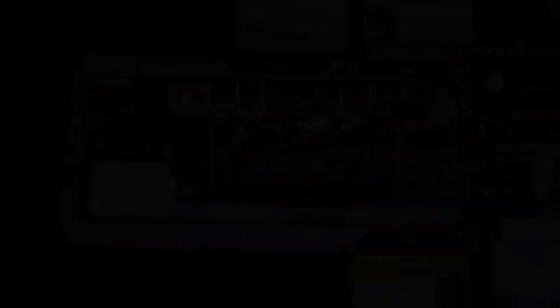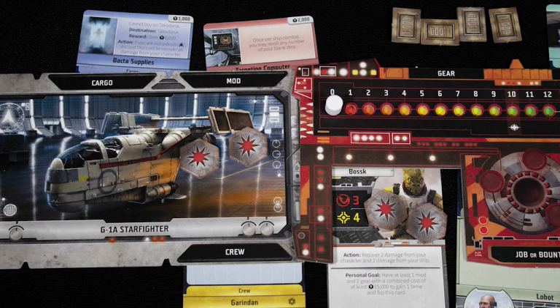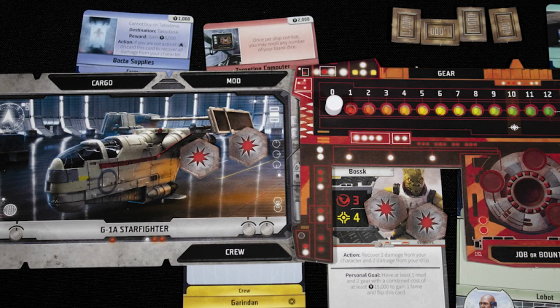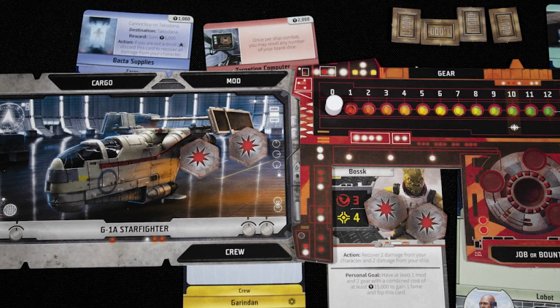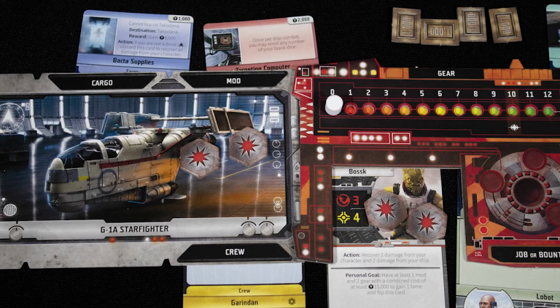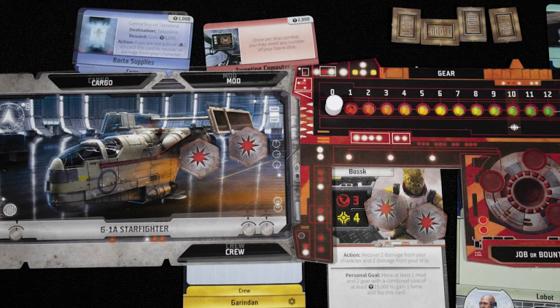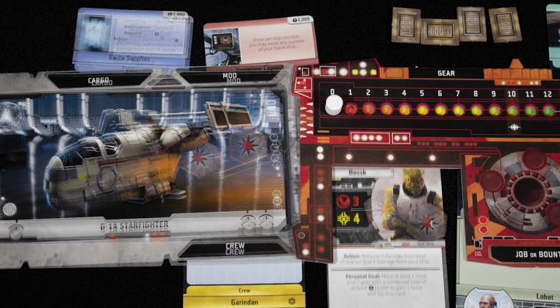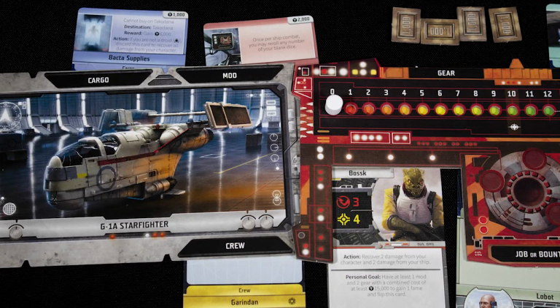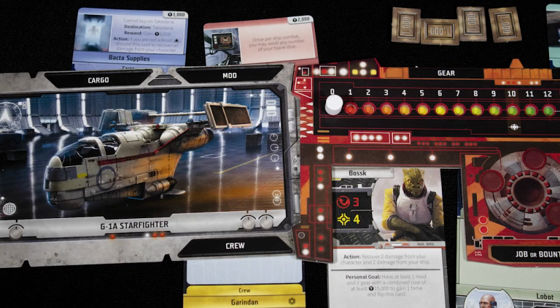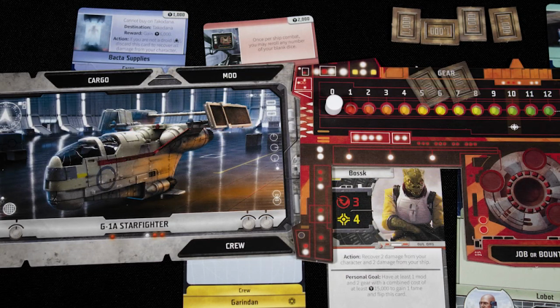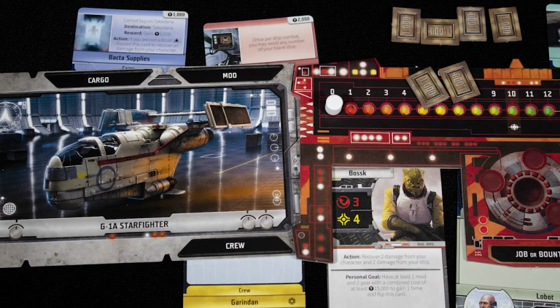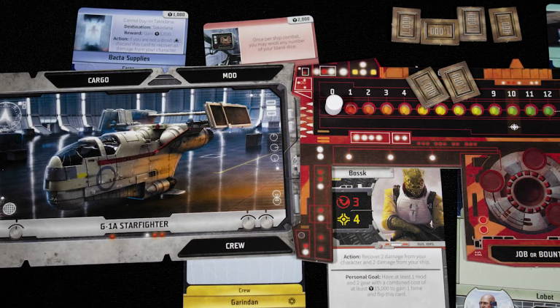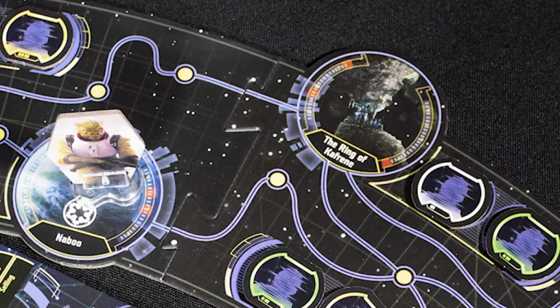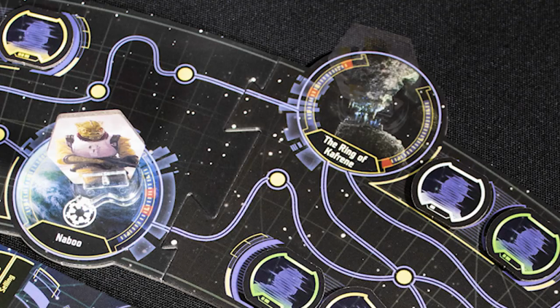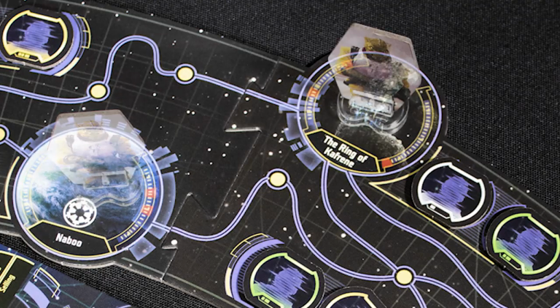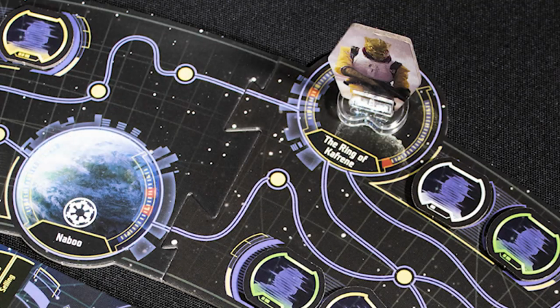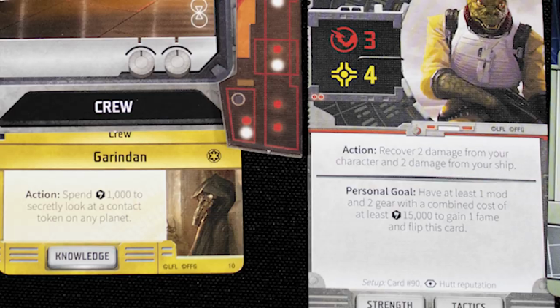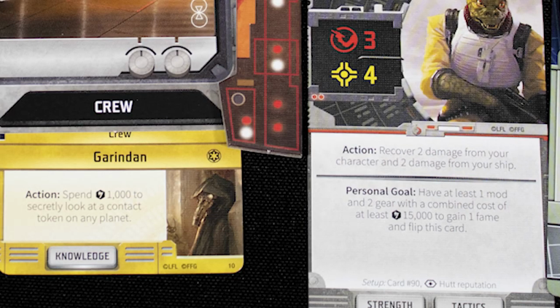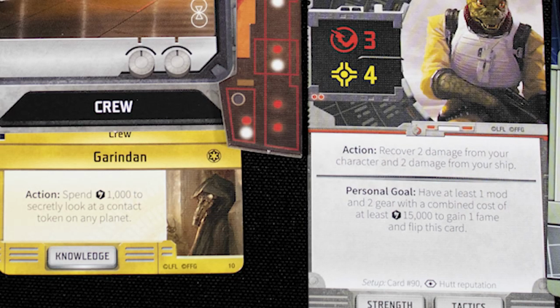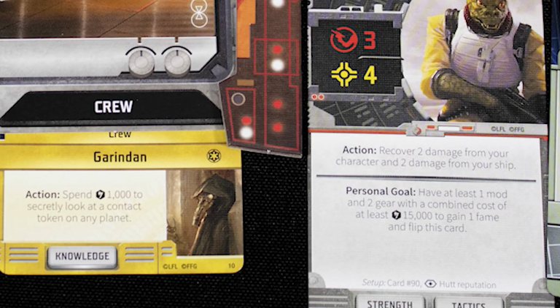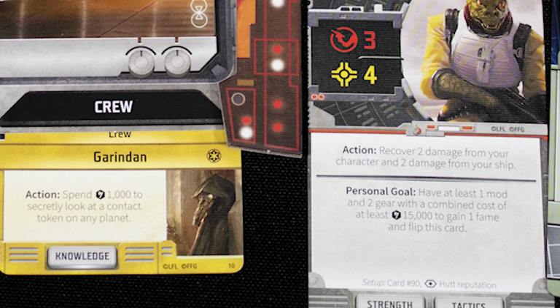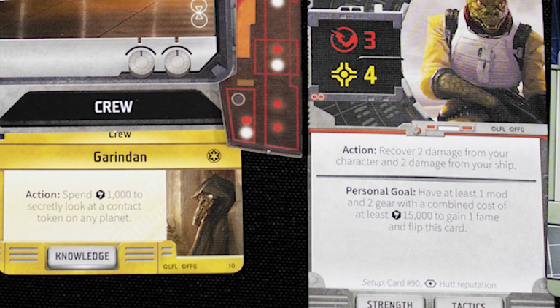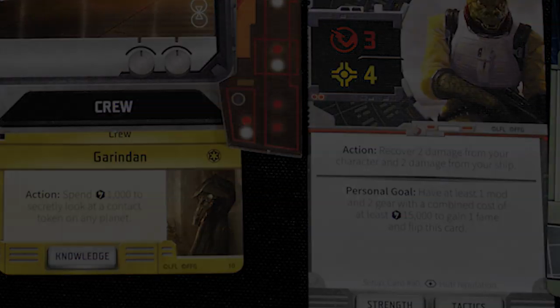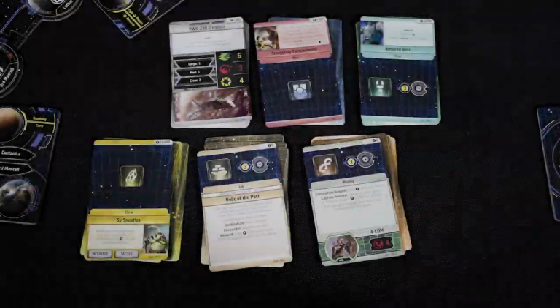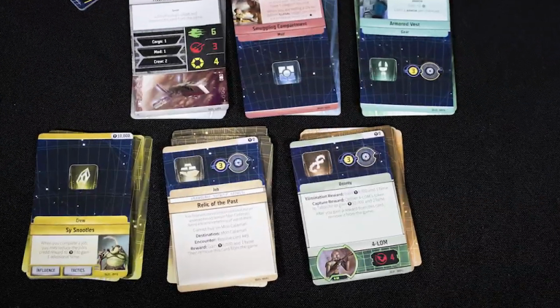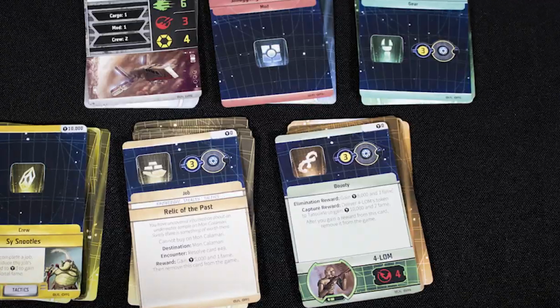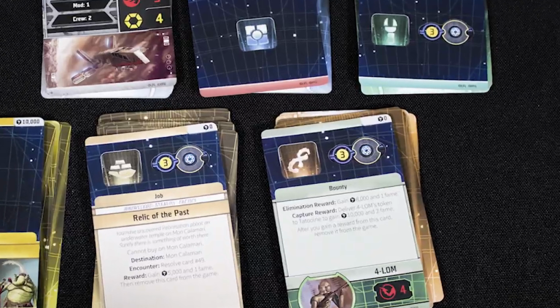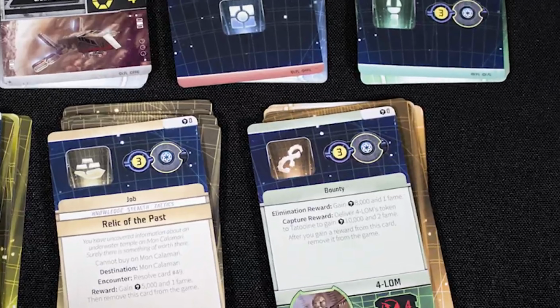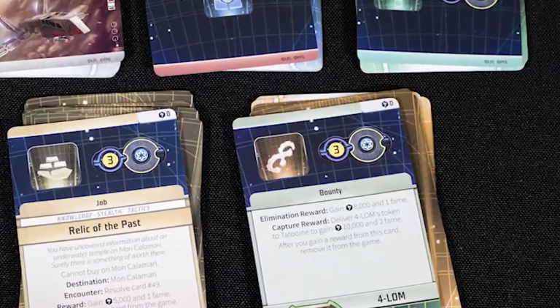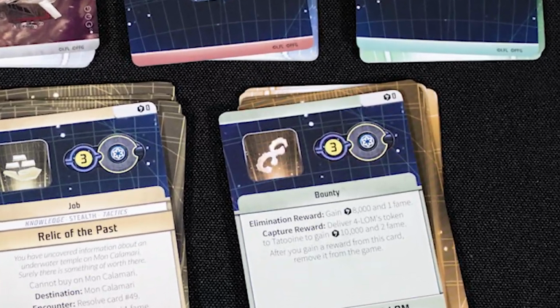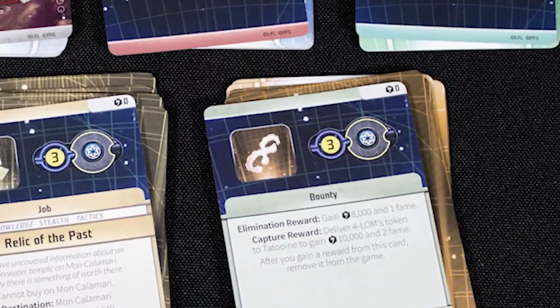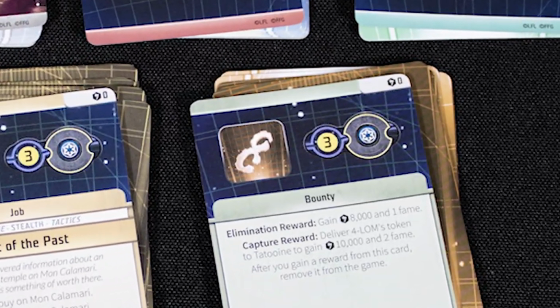Each turn has three main phases. In the first, you can either recover all damage you have taken, gain two thousand credits, or move your ship. Then you have the action phase, where you can use actions from your character or cards, and if you're on a planet you can buy something from the face-up card displays.